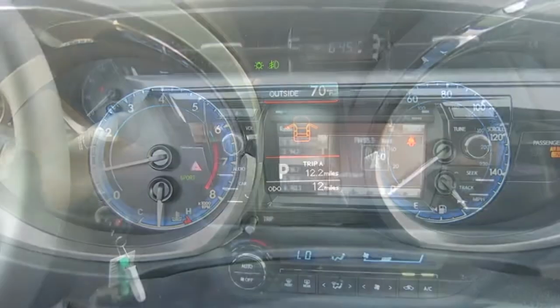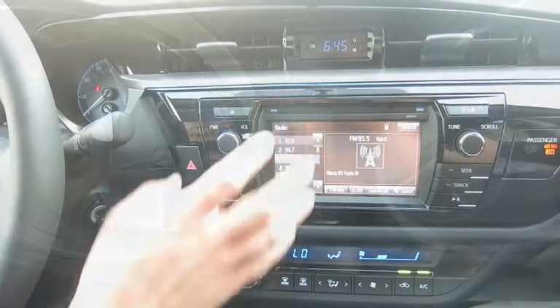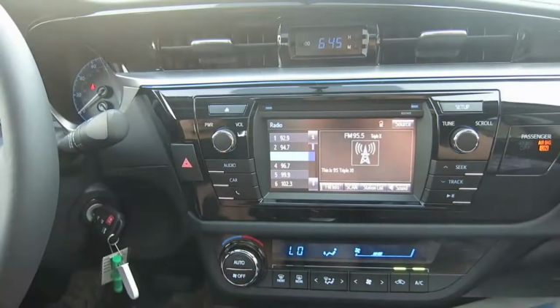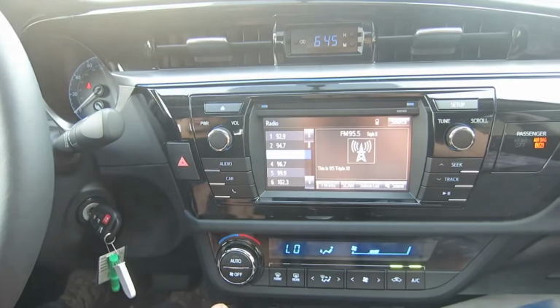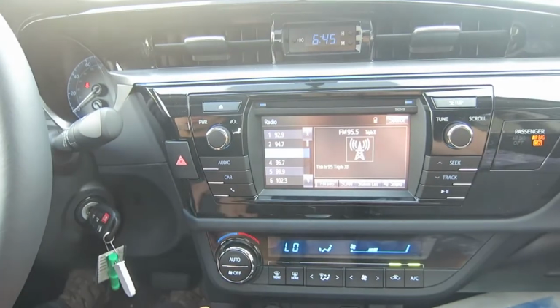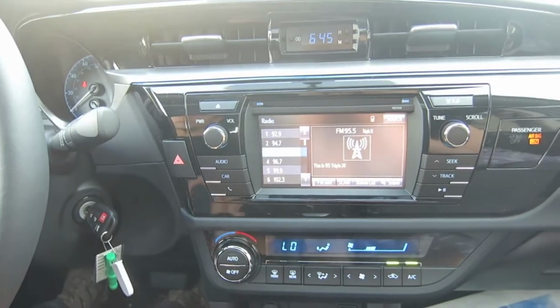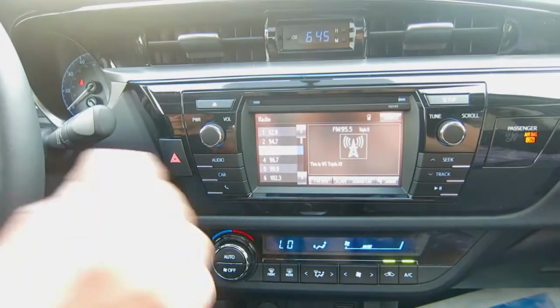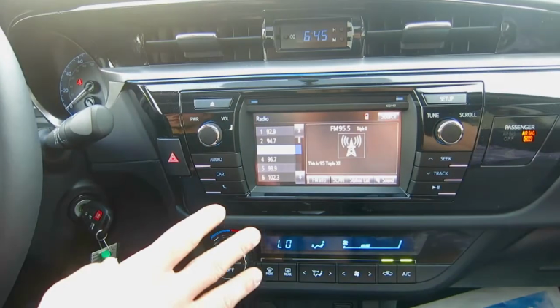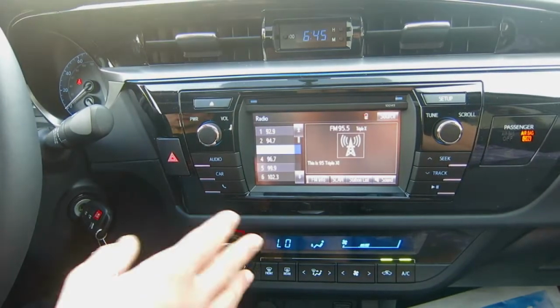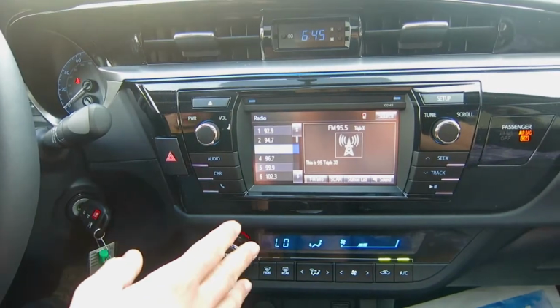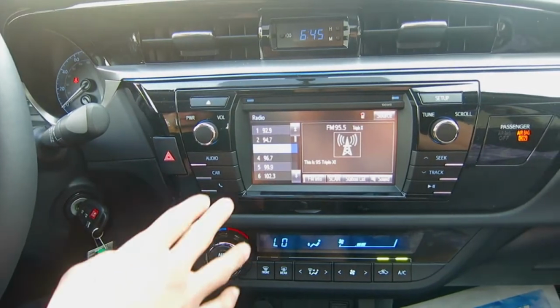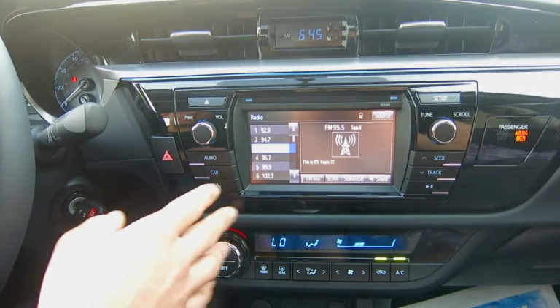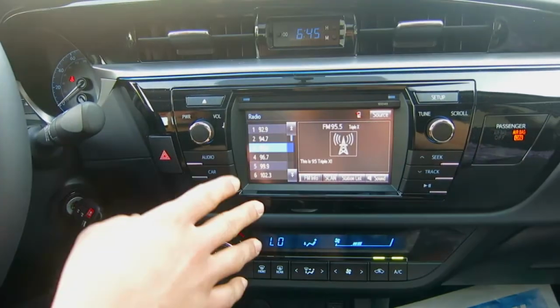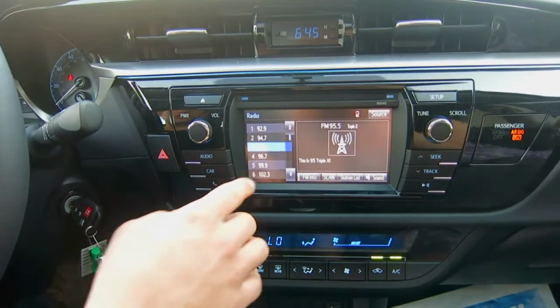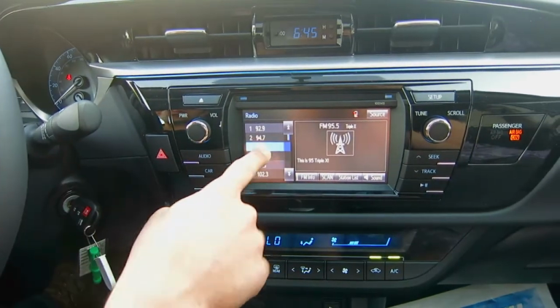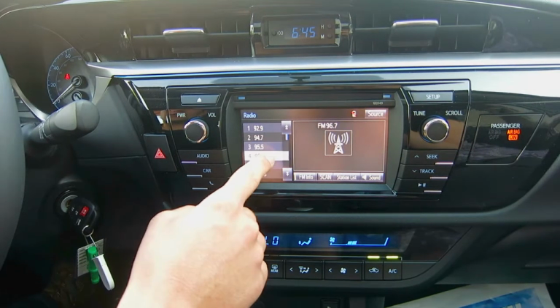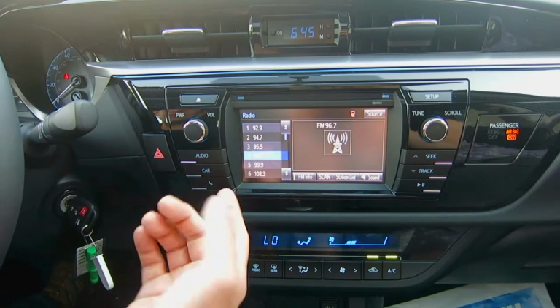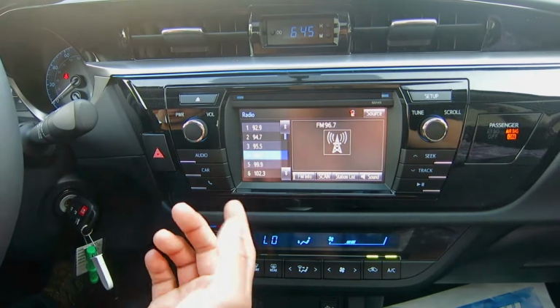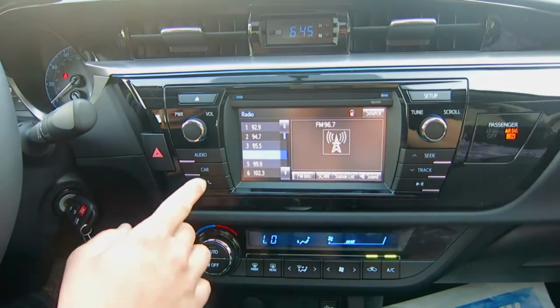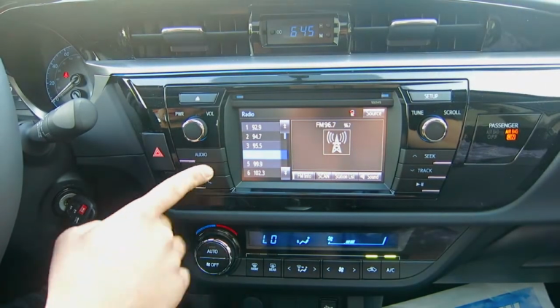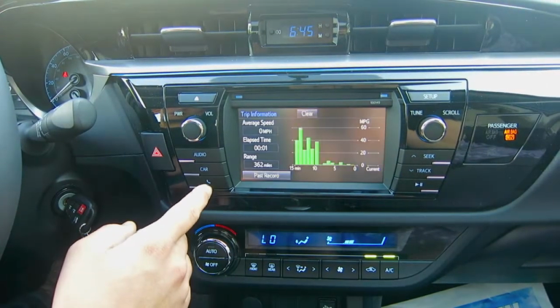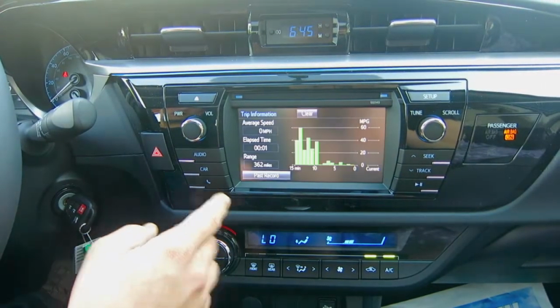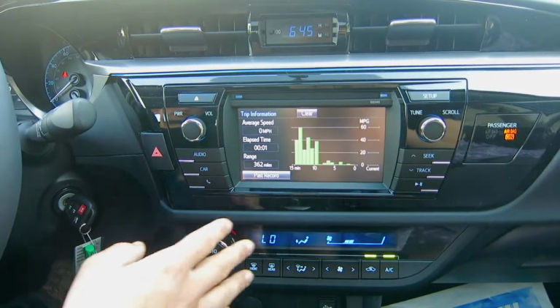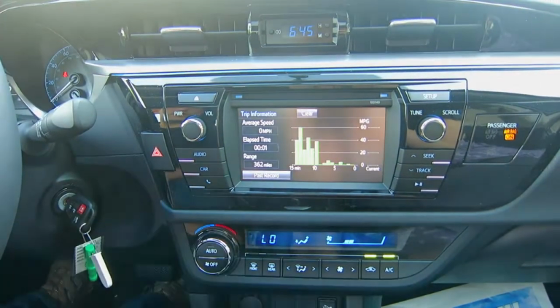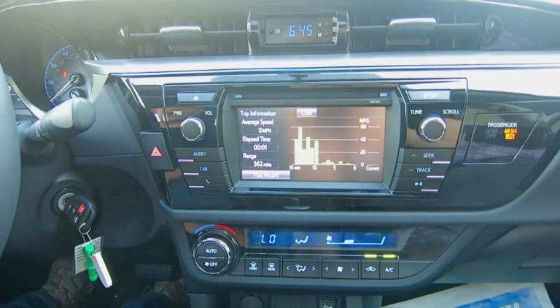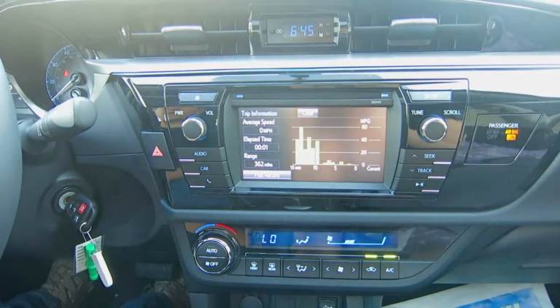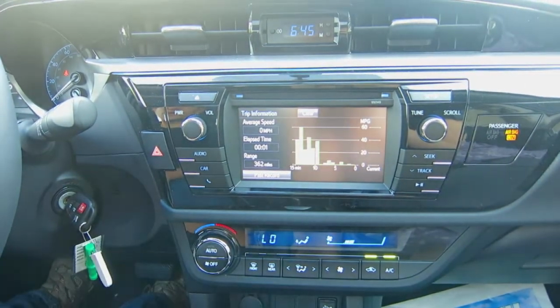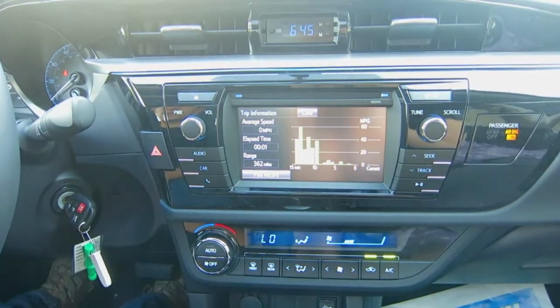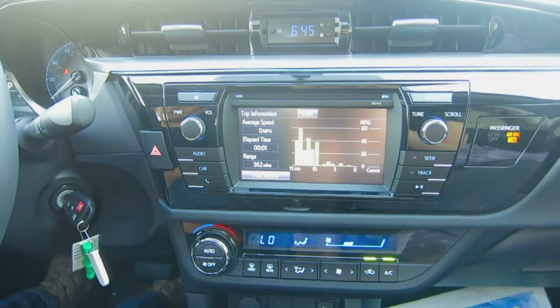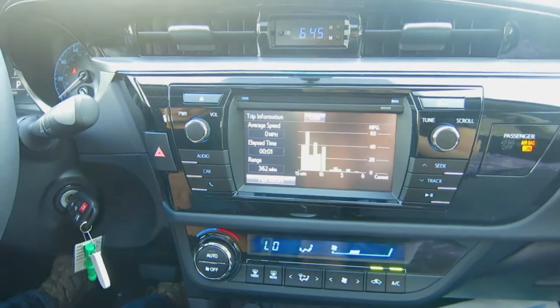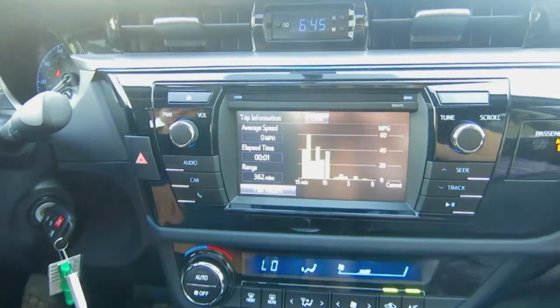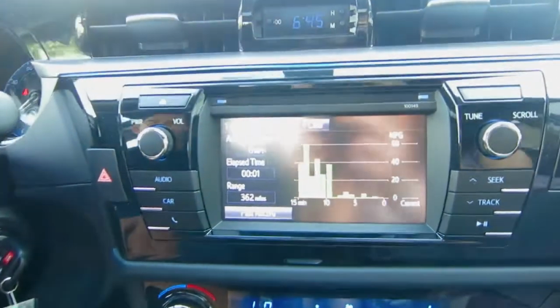Over here on your center cluster you have your new radio layout so you'll get all your audio controls and it is a touch screen, which is great. You get all your car information with your past records of fuel economy, average speed, and elapsed trip time.